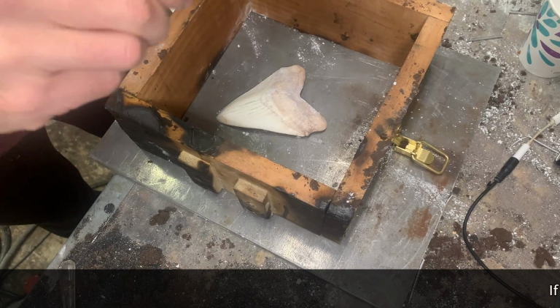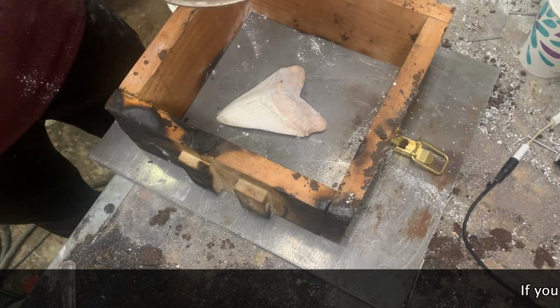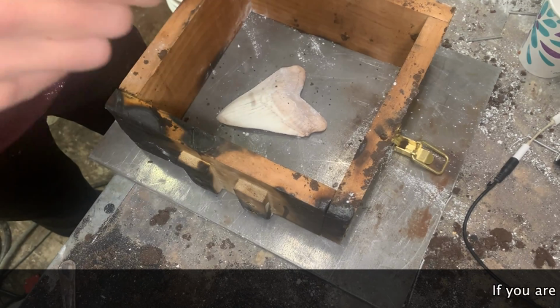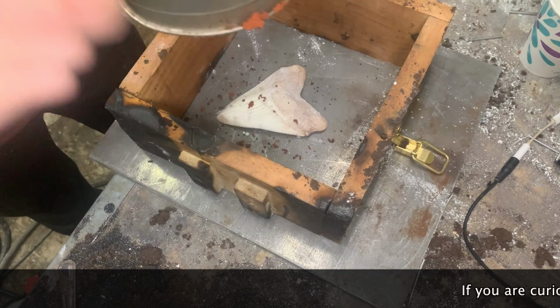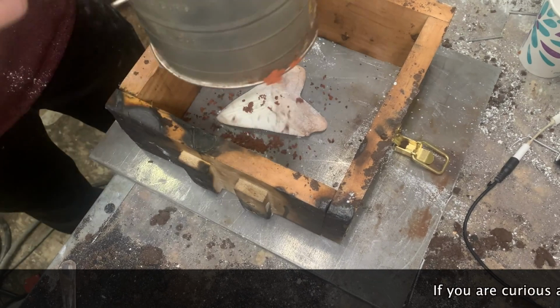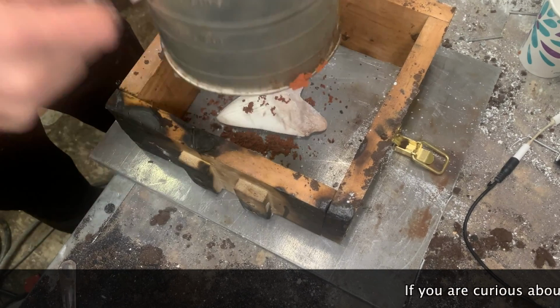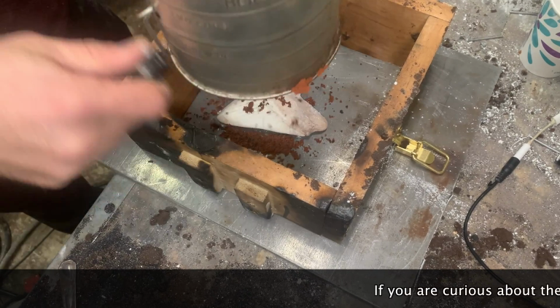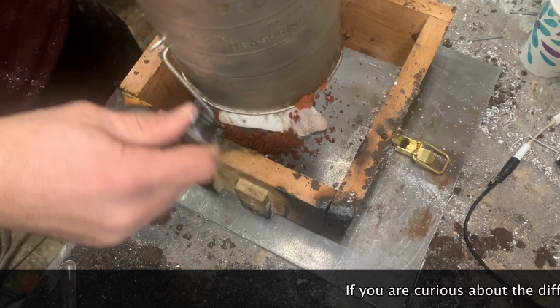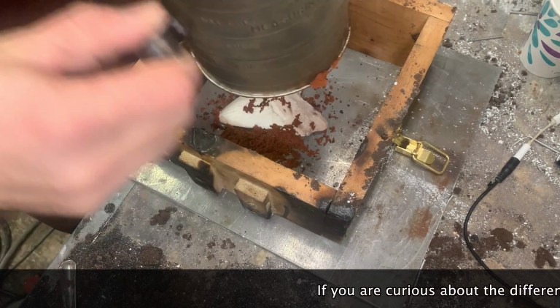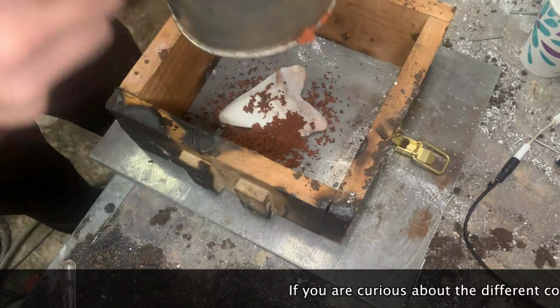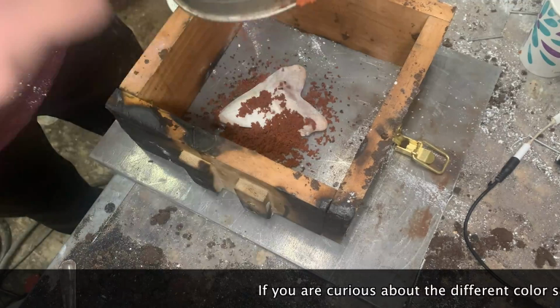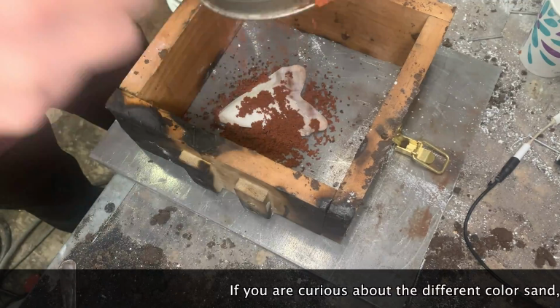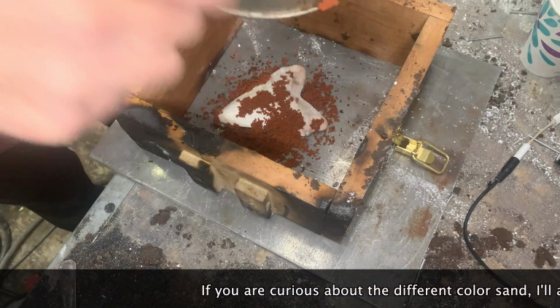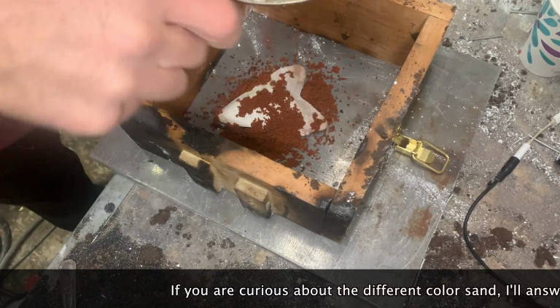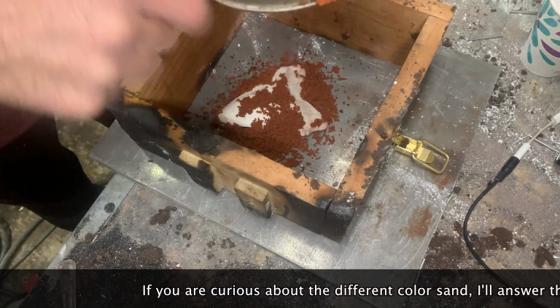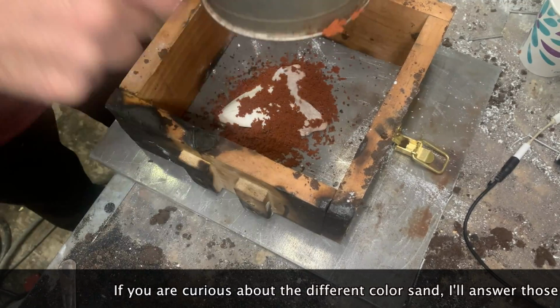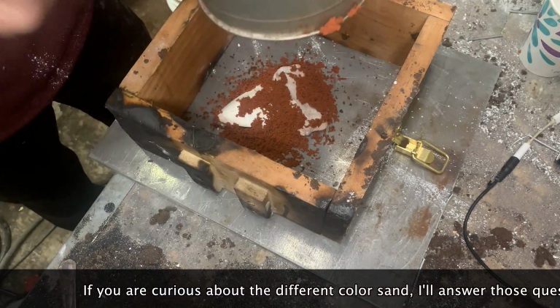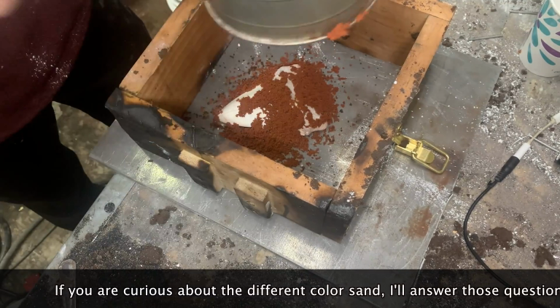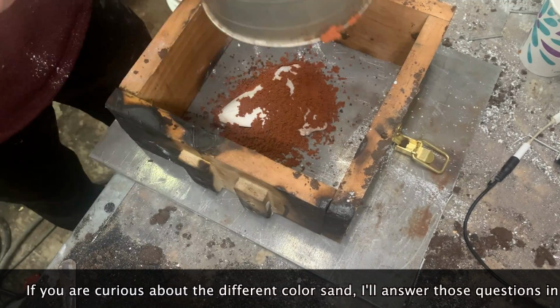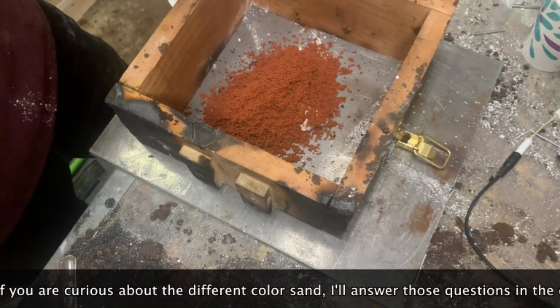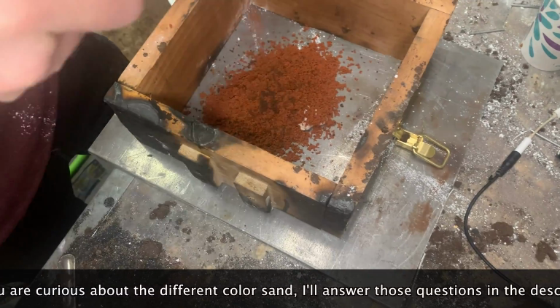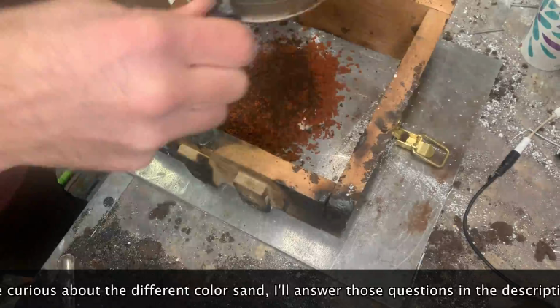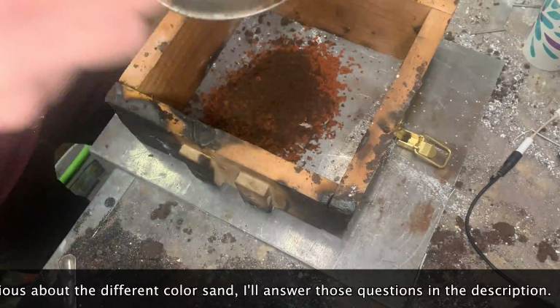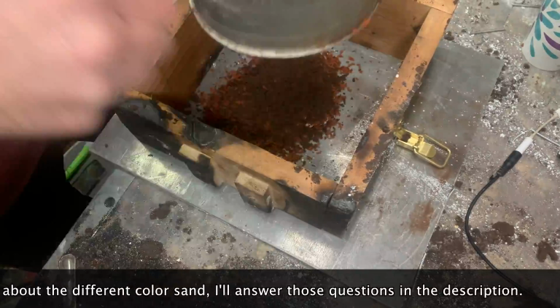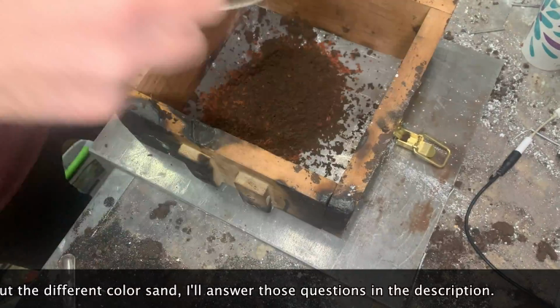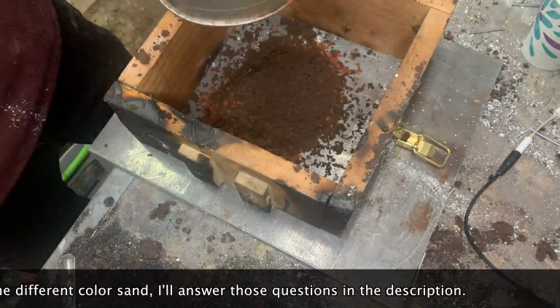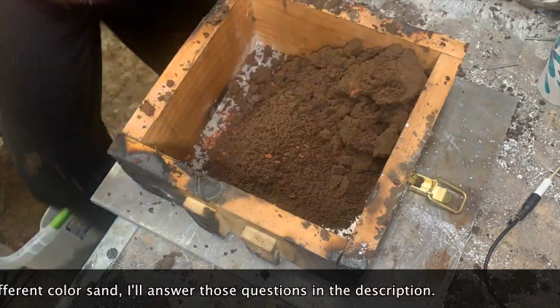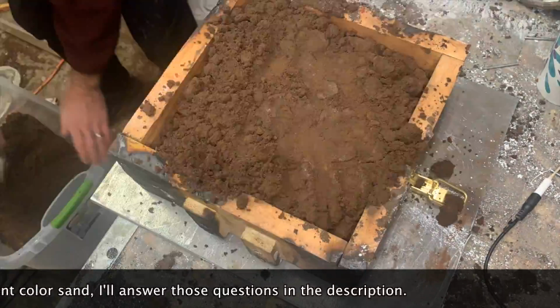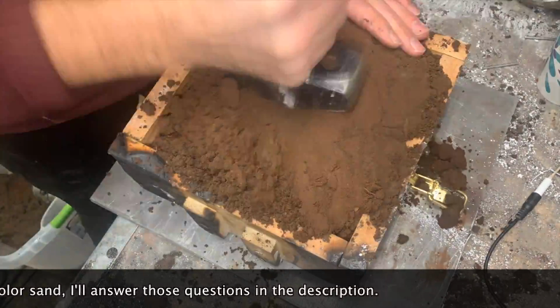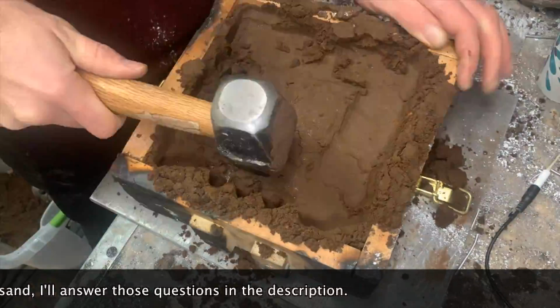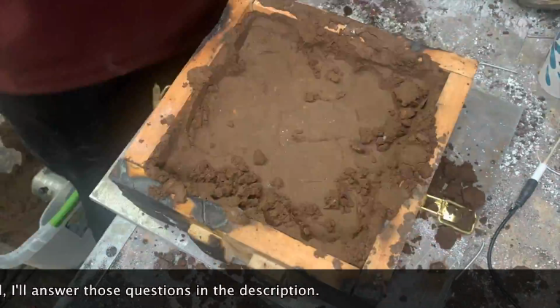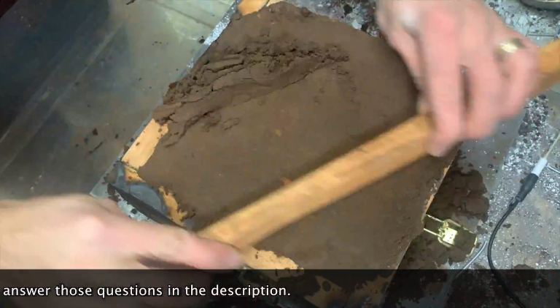You want a nice even coat over the surface of the tooth to capture all the detail, so I use a flour sifter to sift out the sand. Once it's covered you can put the sand on a little more quickly and make sure it's packed down good and hard.